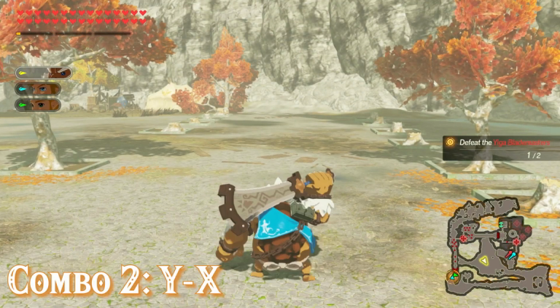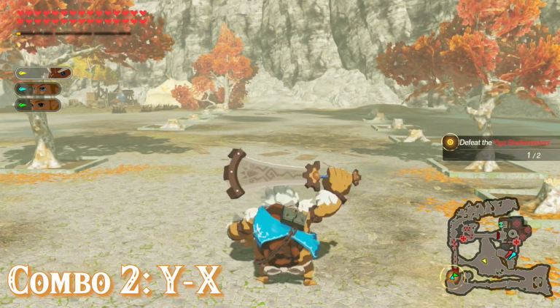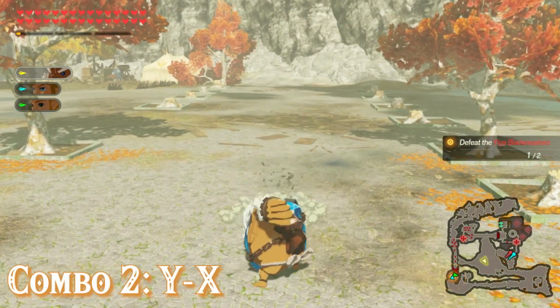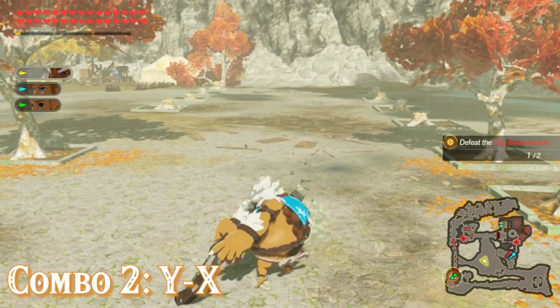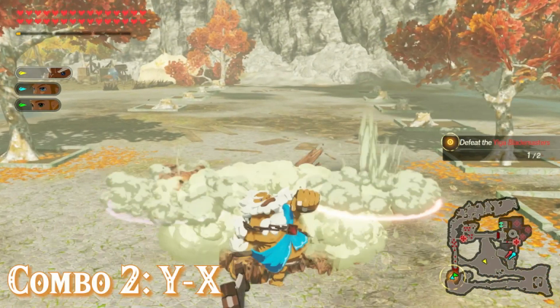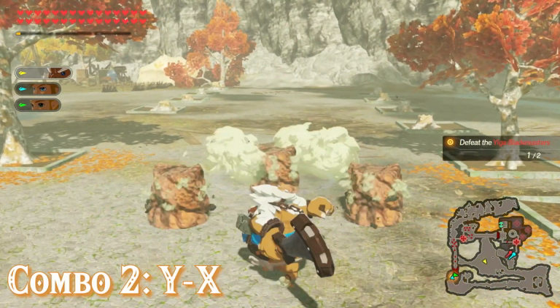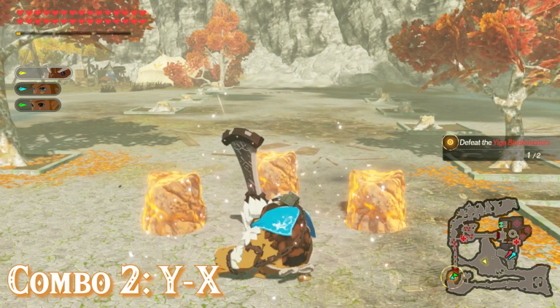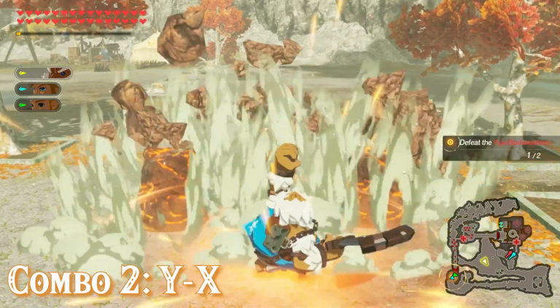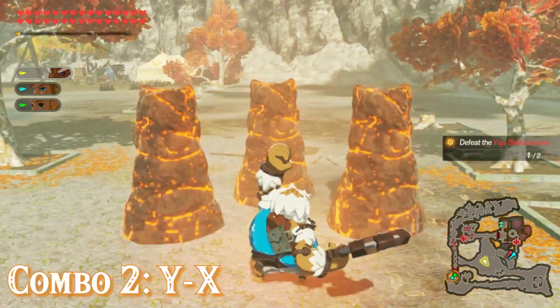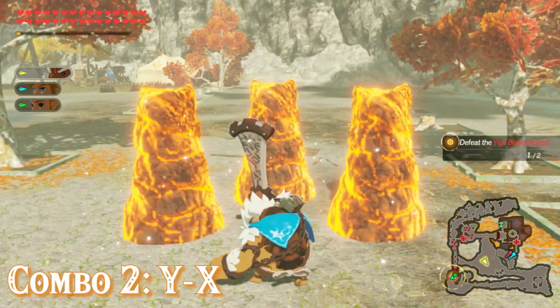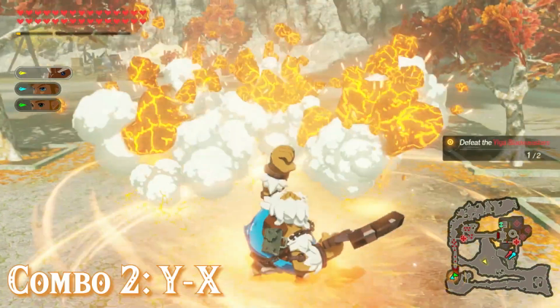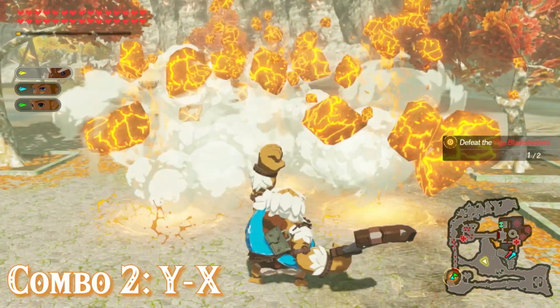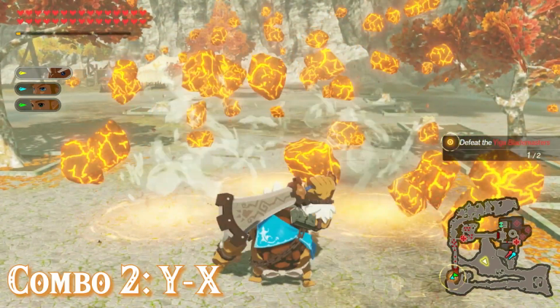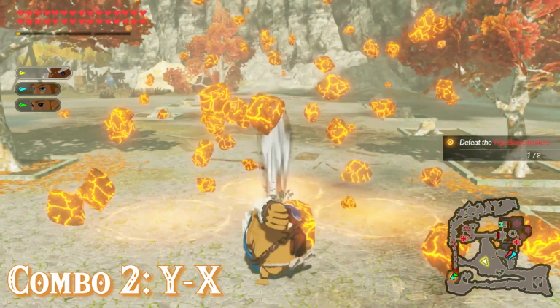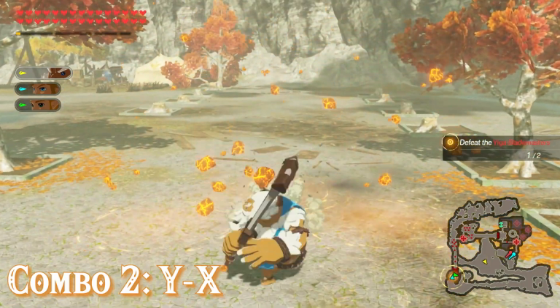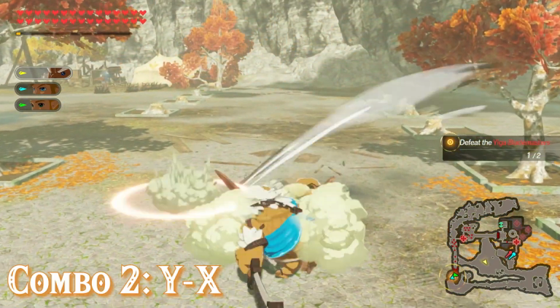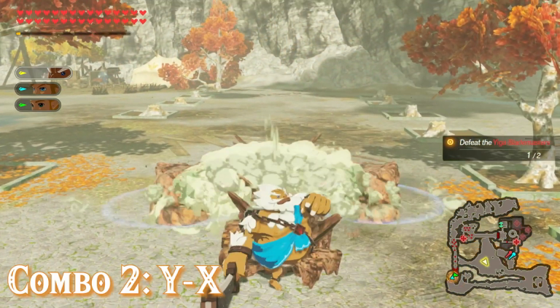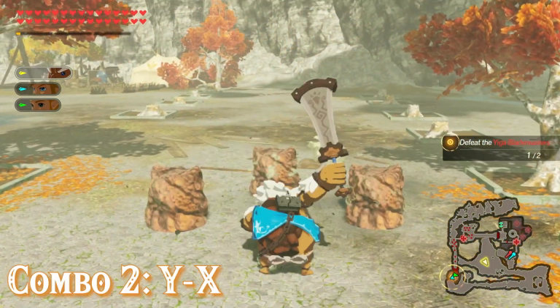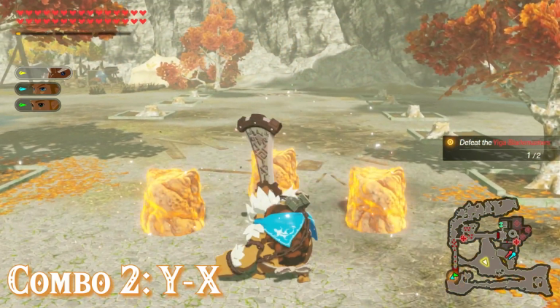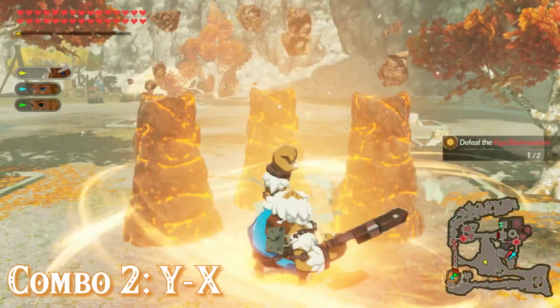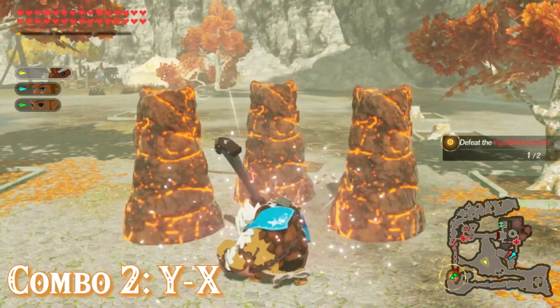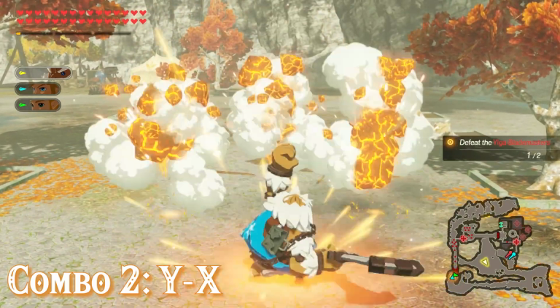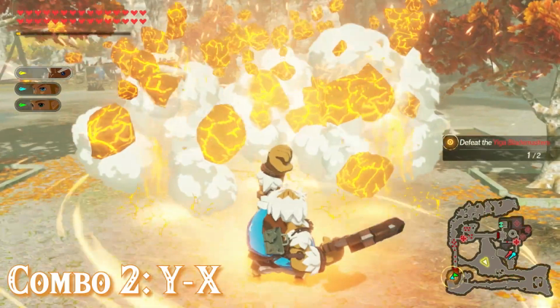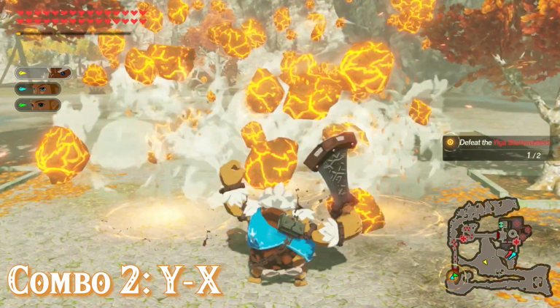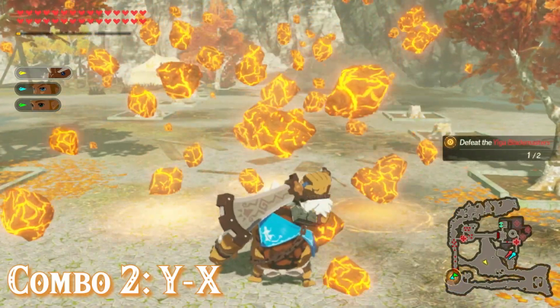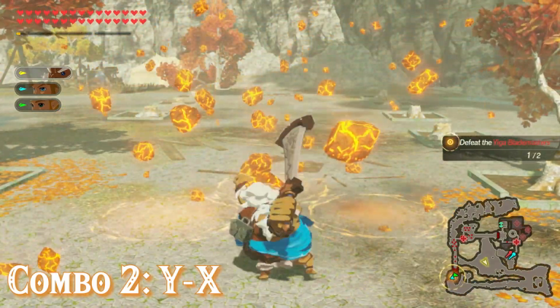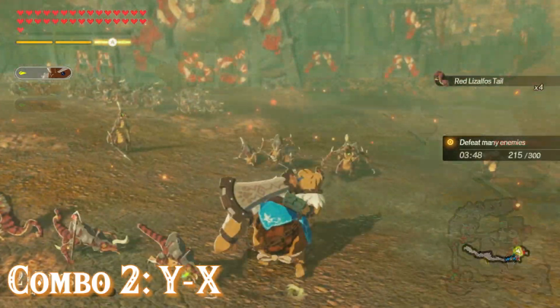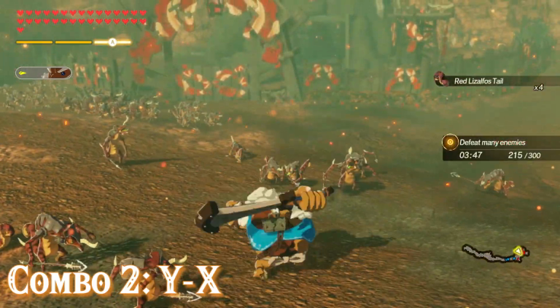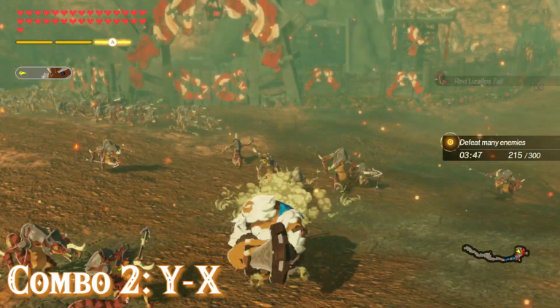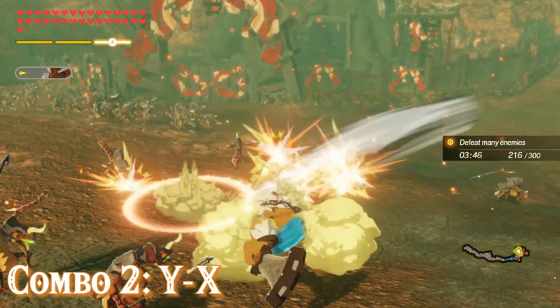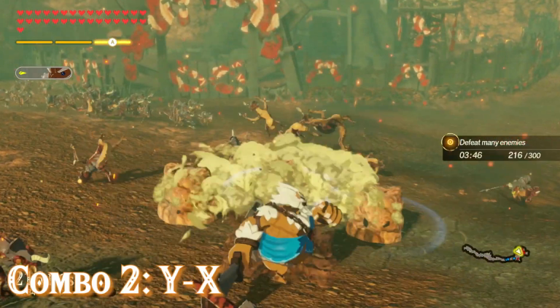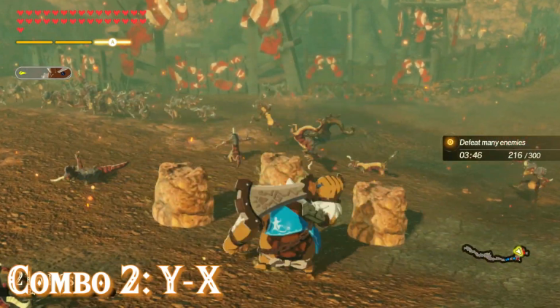The second combo is the YX combo, where Daruk does a normal attack followed by a strong attack that summons three magma pillars in pretty close proximity to him. These magma pillars are always going to be the smaller kind and can be activated up to two times by pressing ZR.